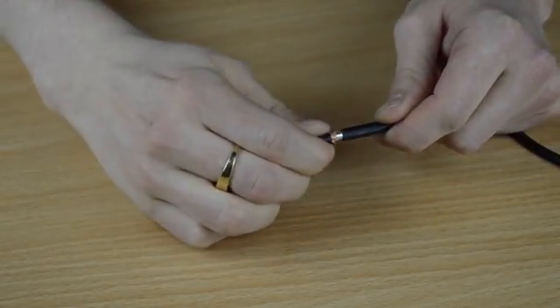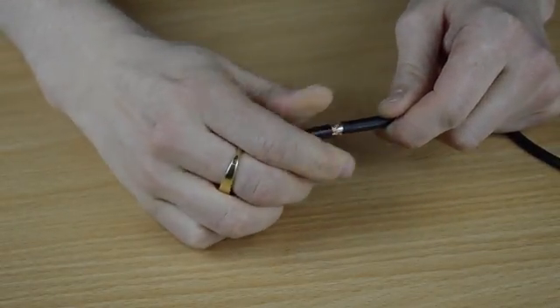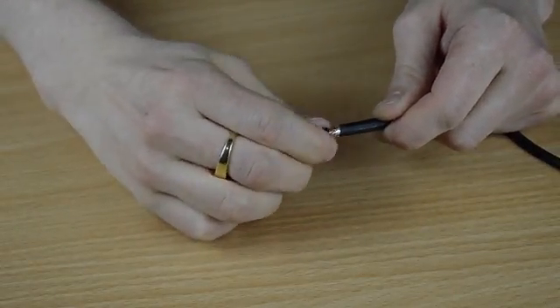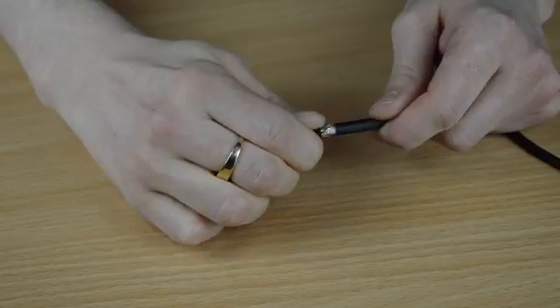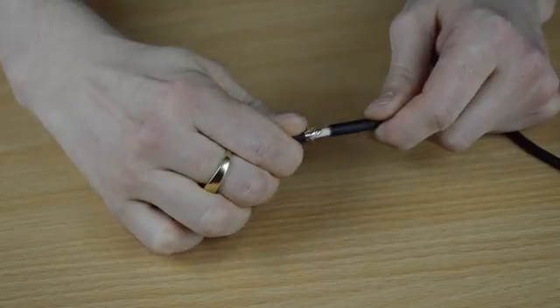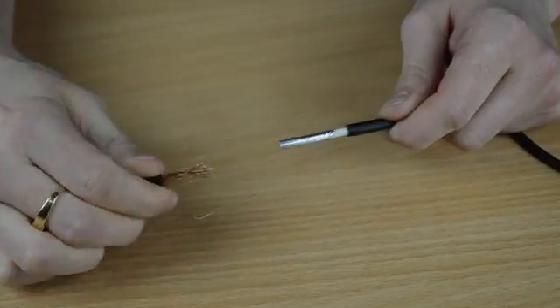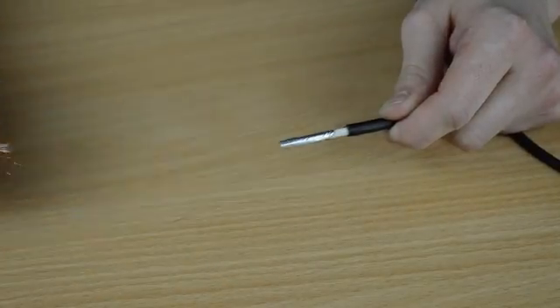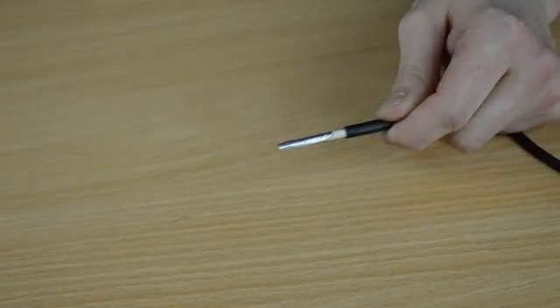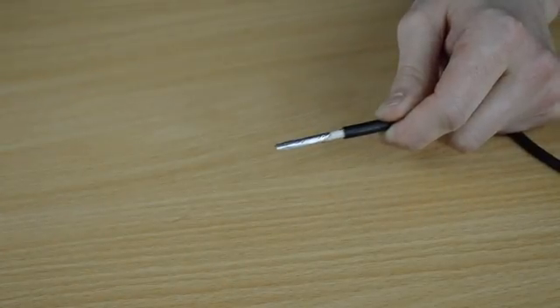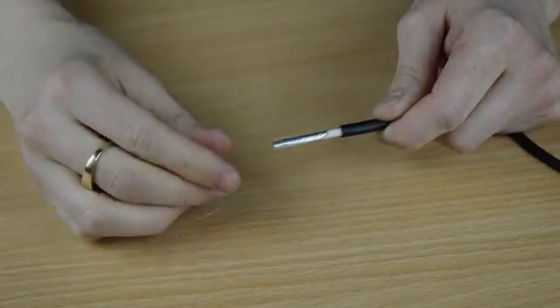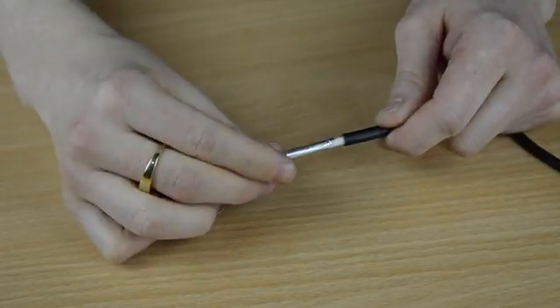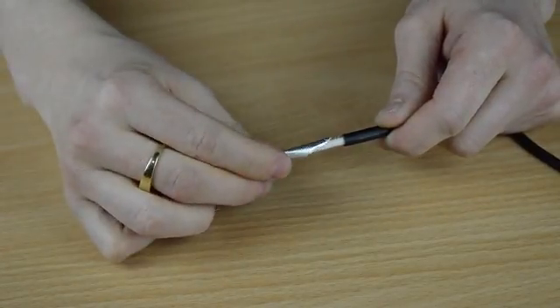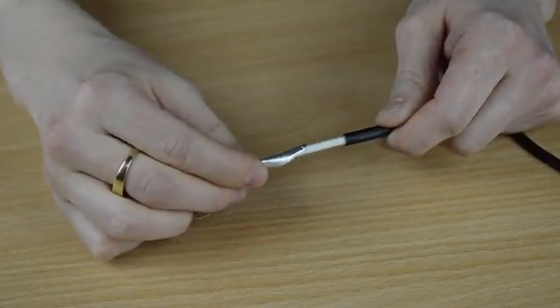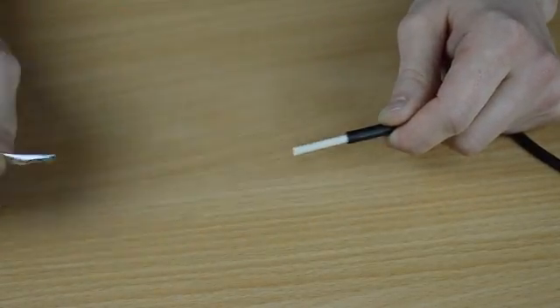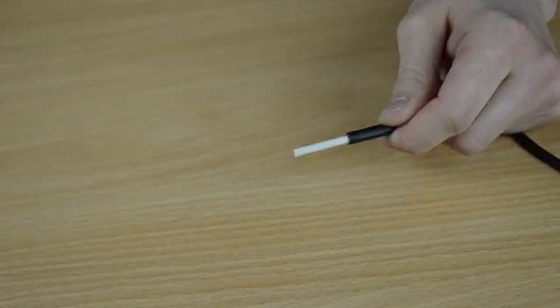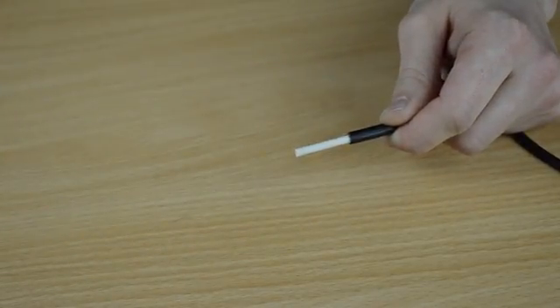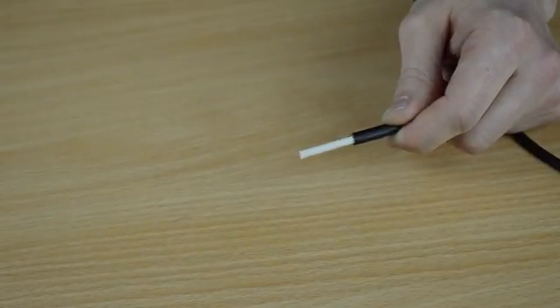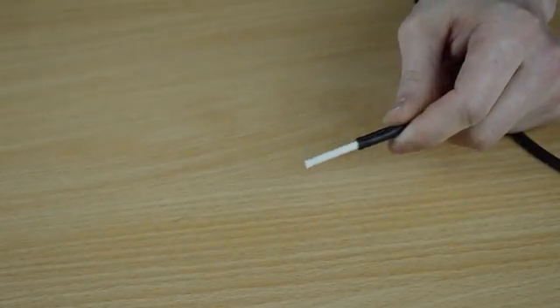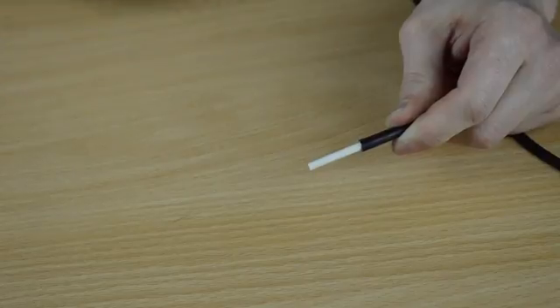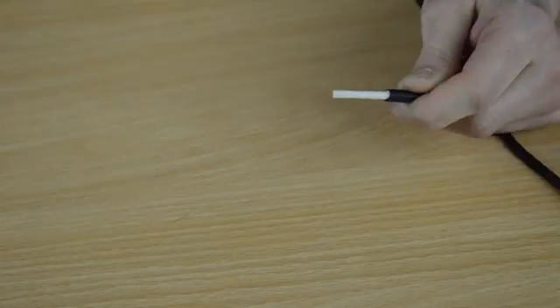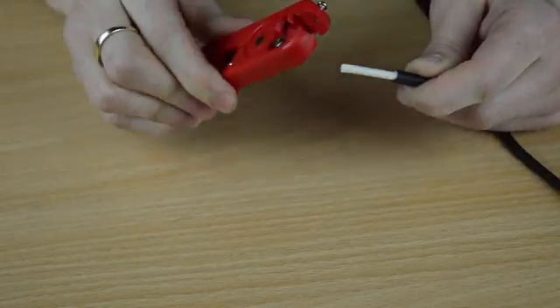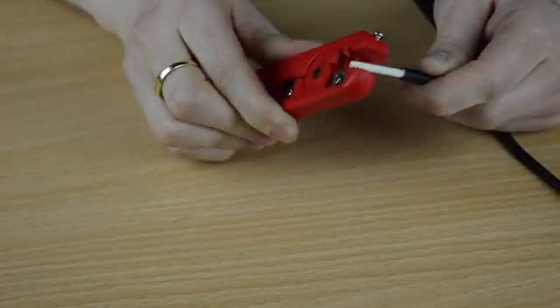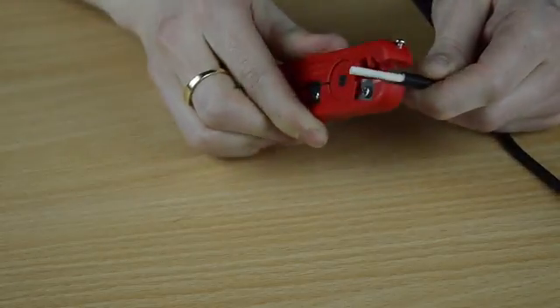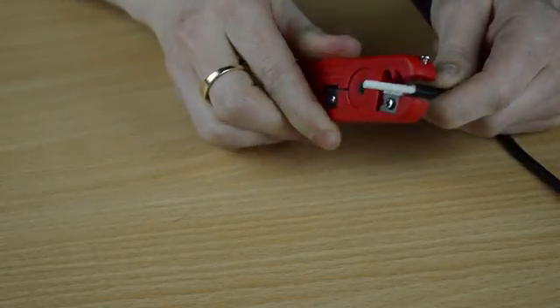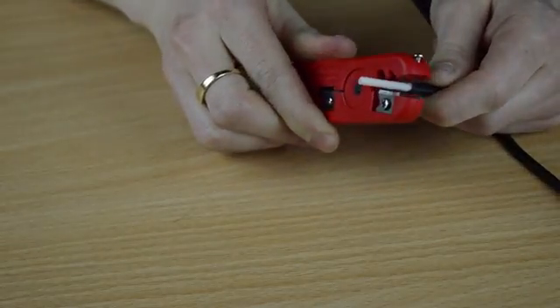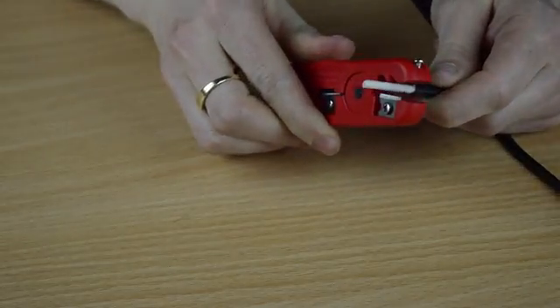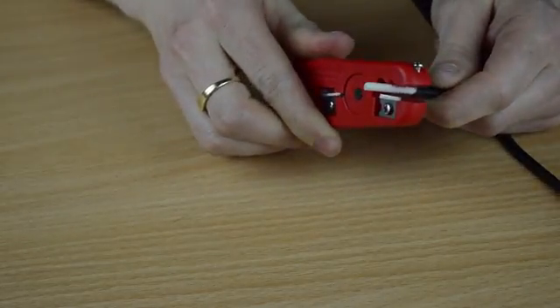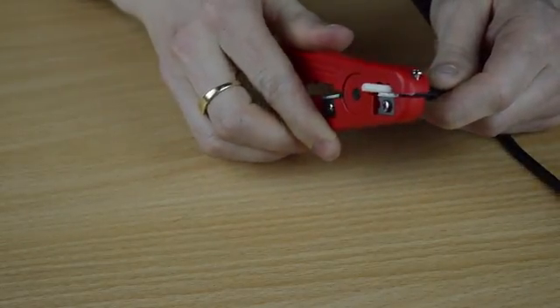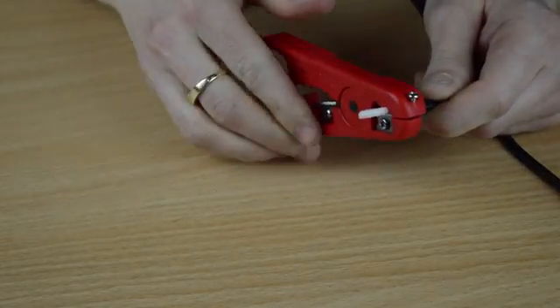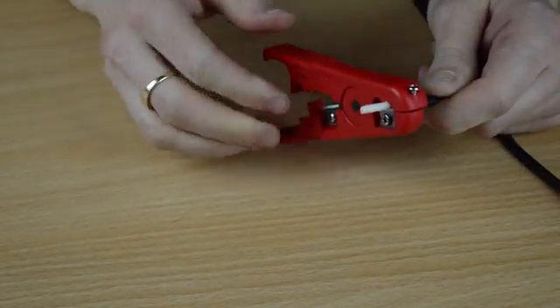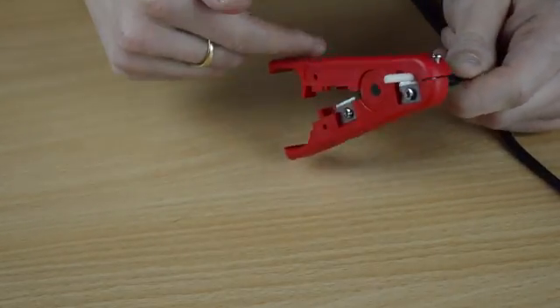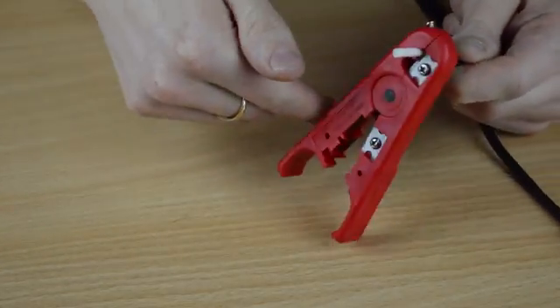Take the white inner core. Again using your cable cutting tool, cut around the white core and then take this out too.